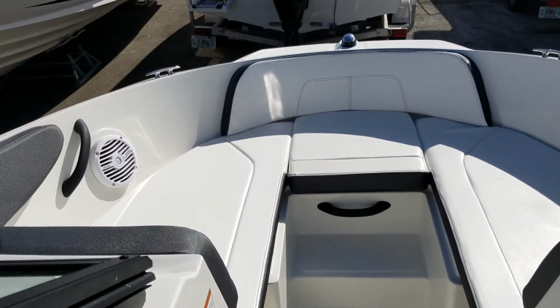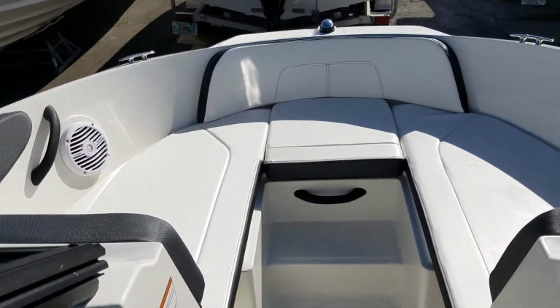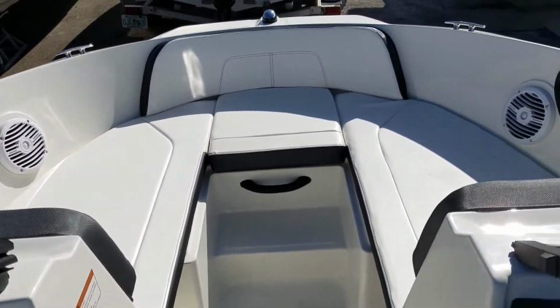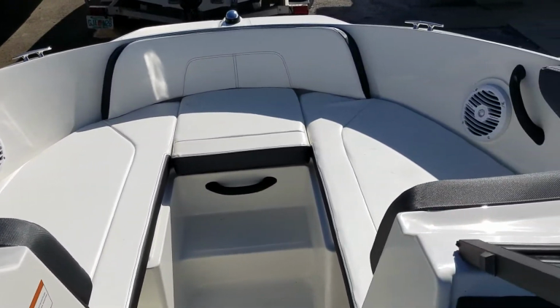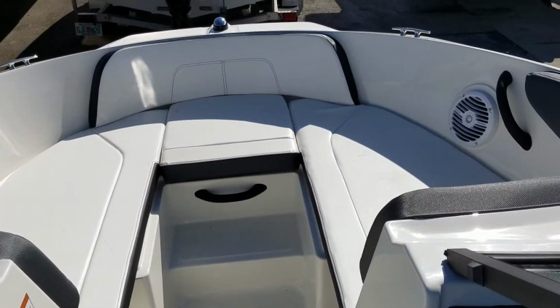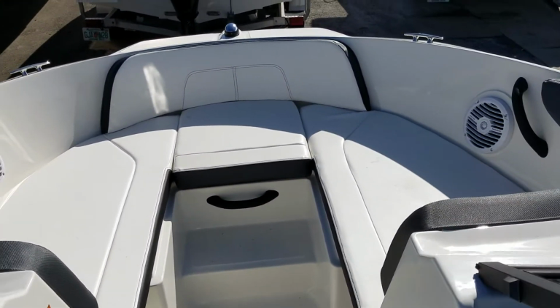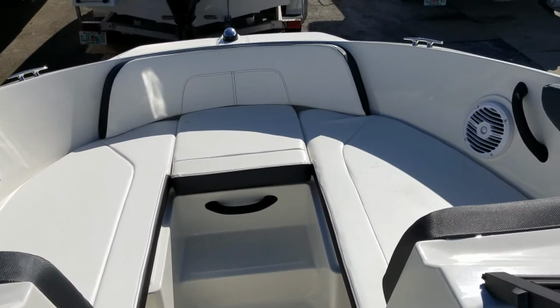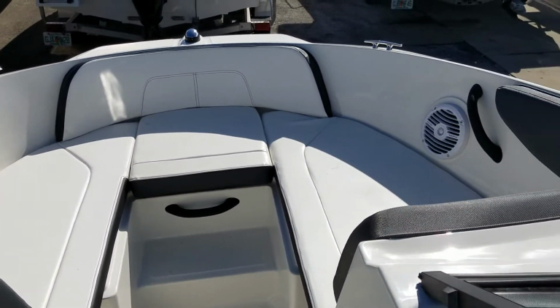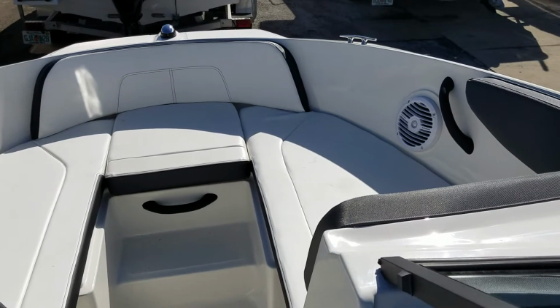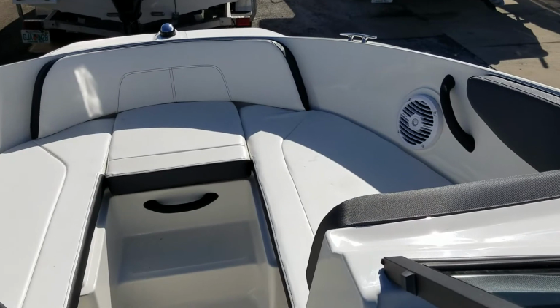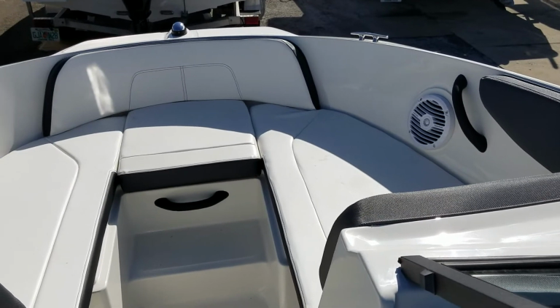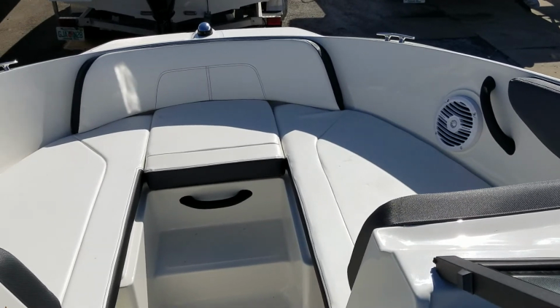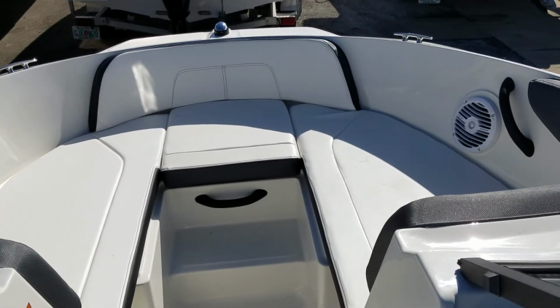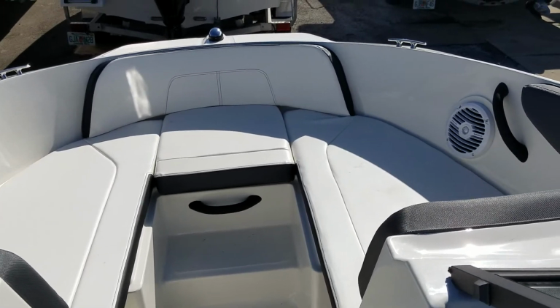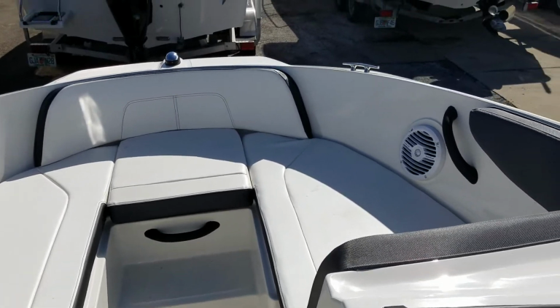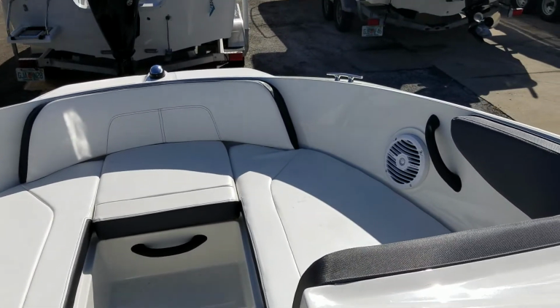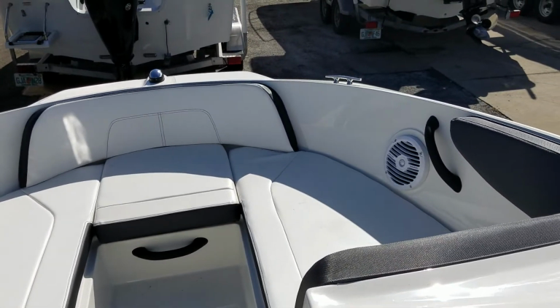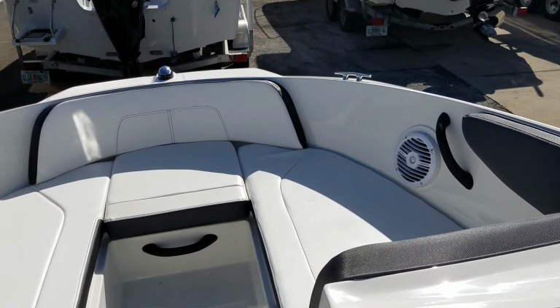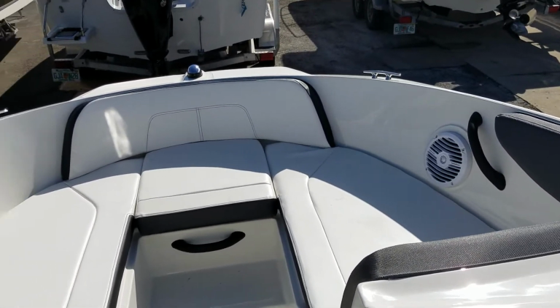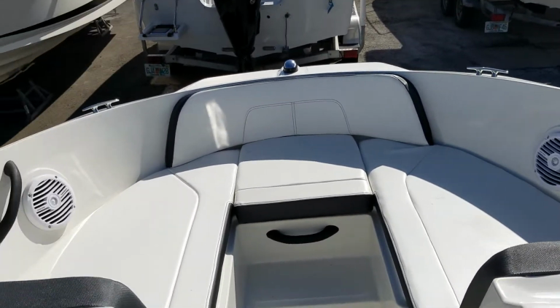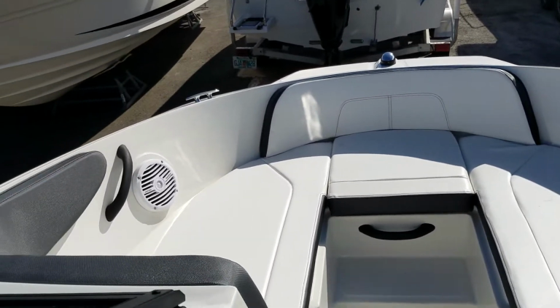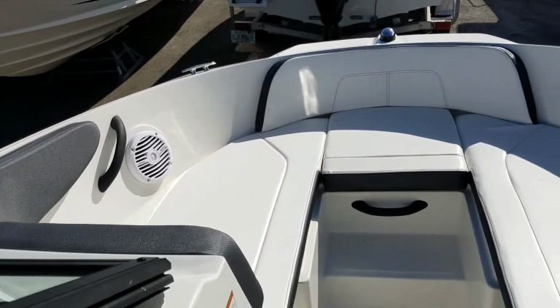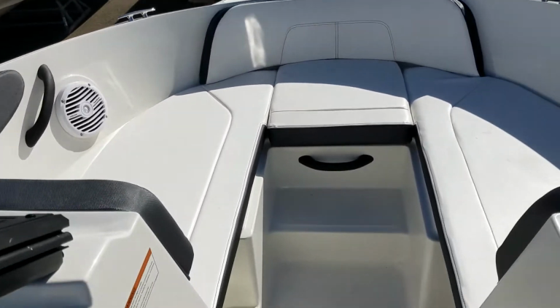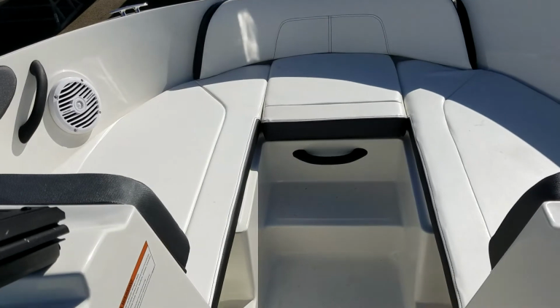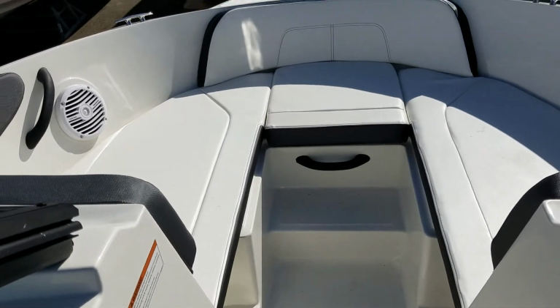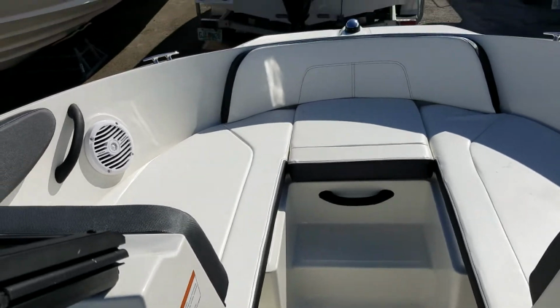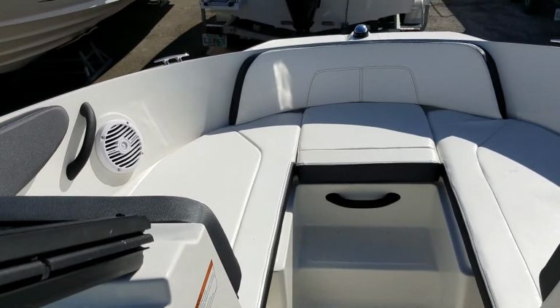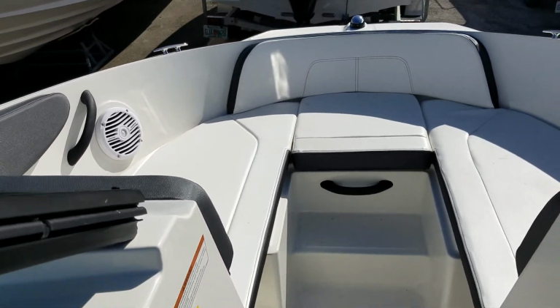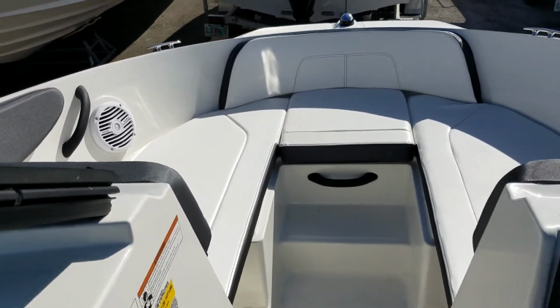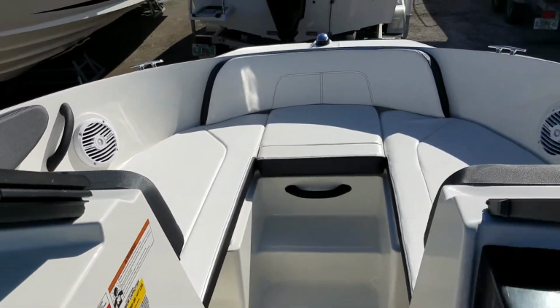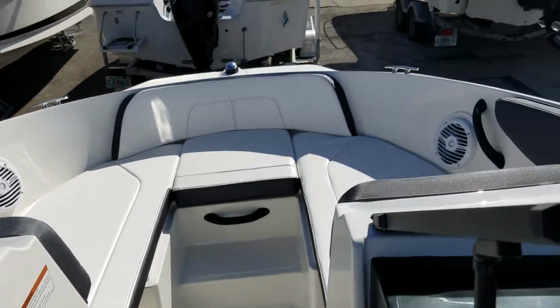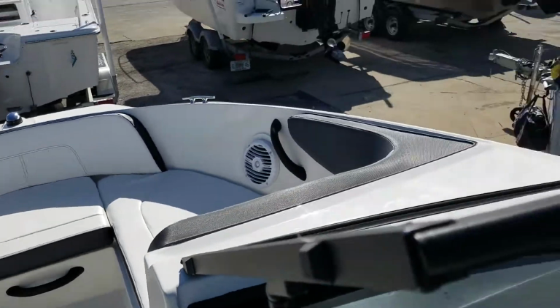There's a very wide area for people to lounge up in the bow of the boat comfortably too. You see the grab rails on both sides and also down below, so safety is at a premium with this boat.